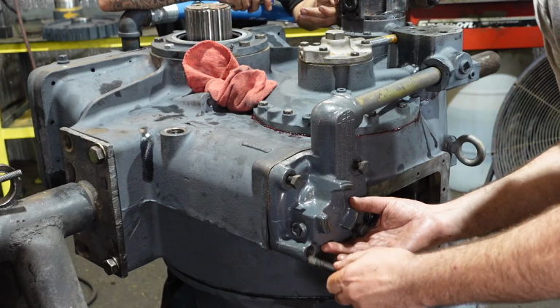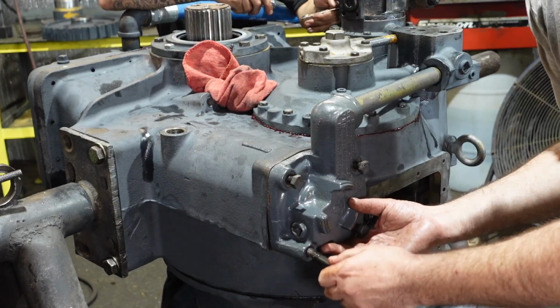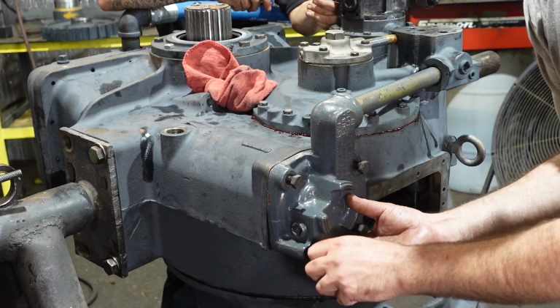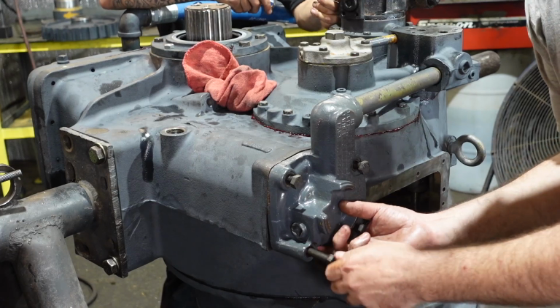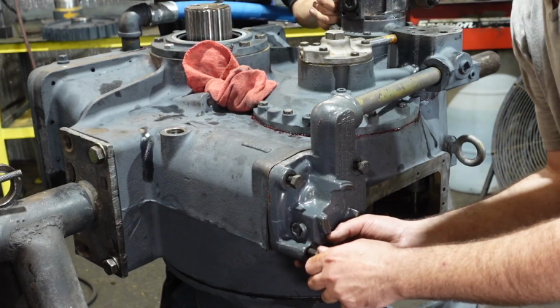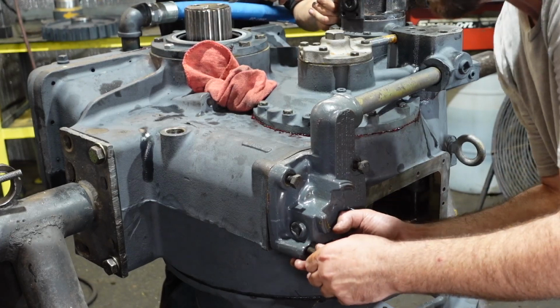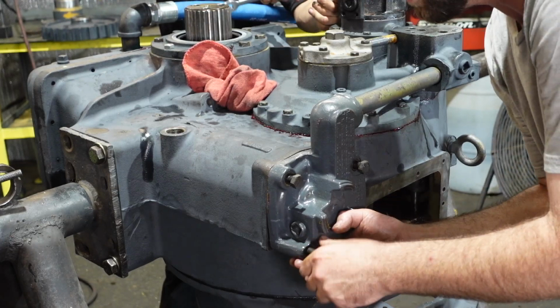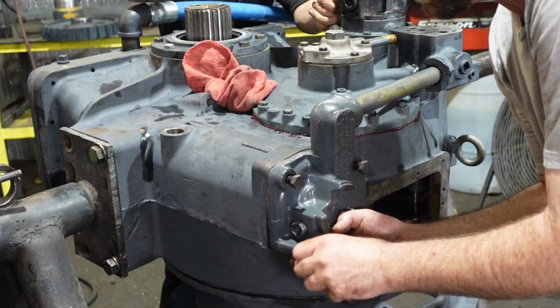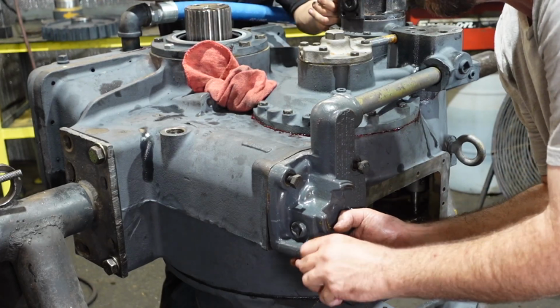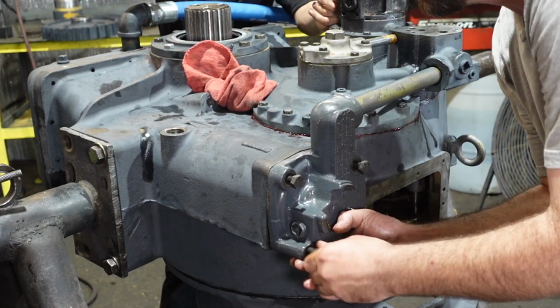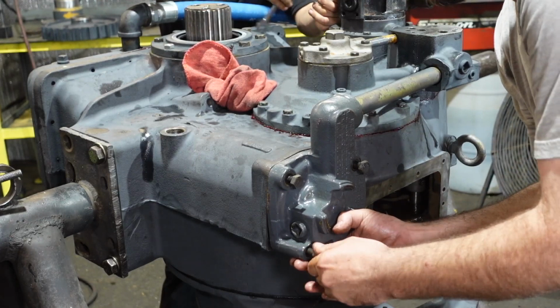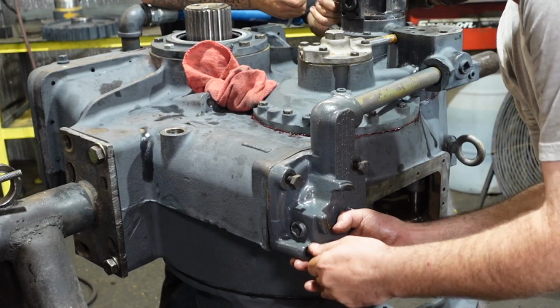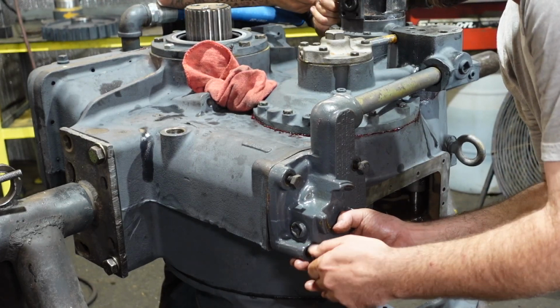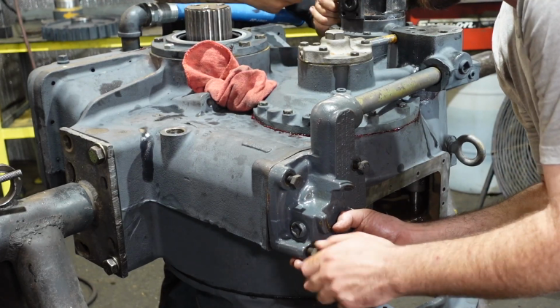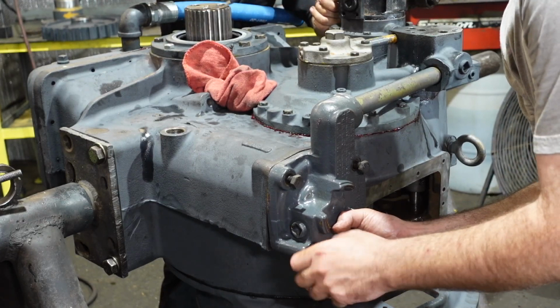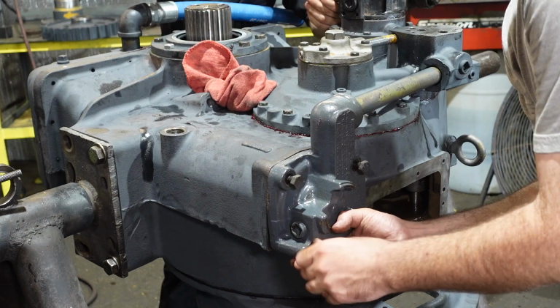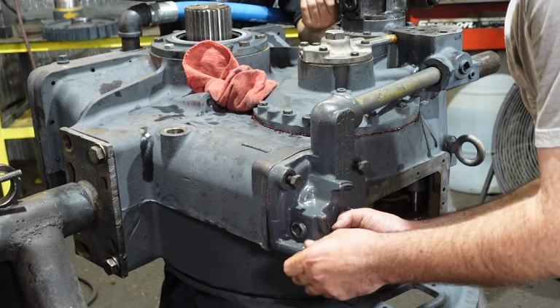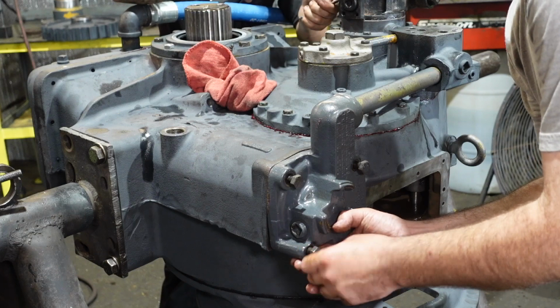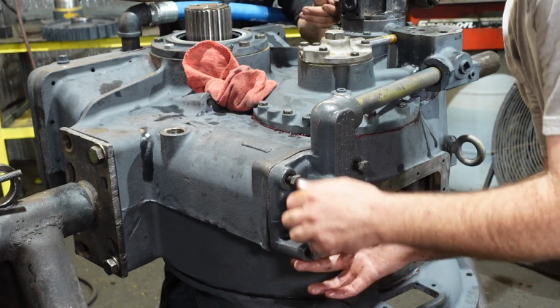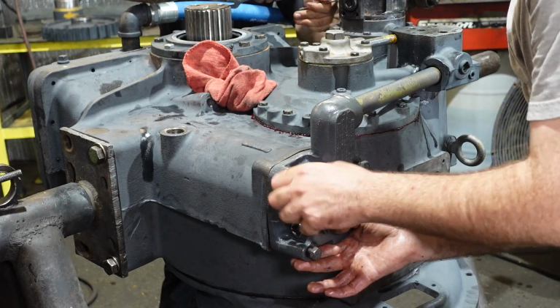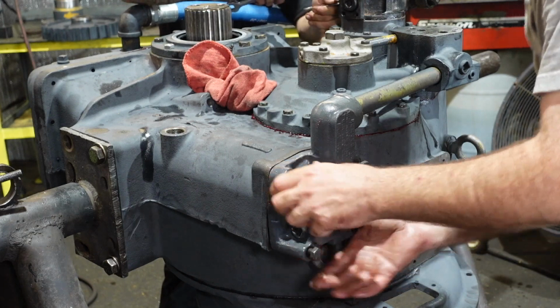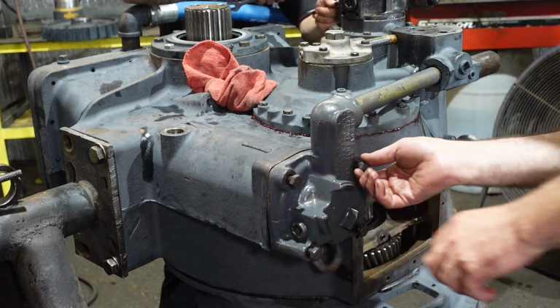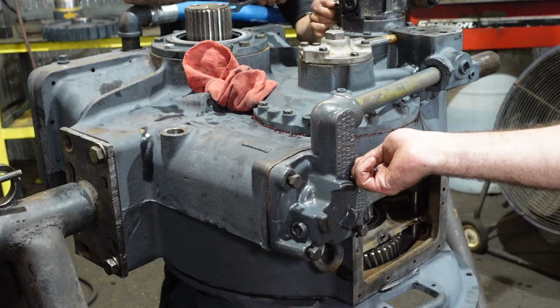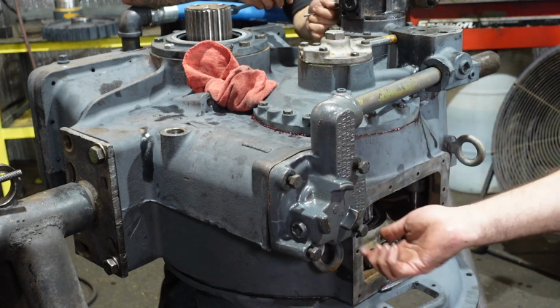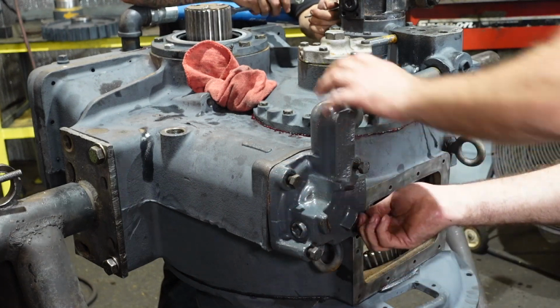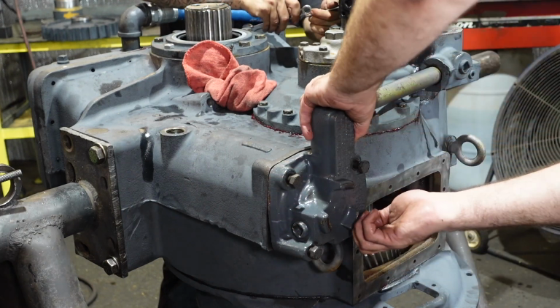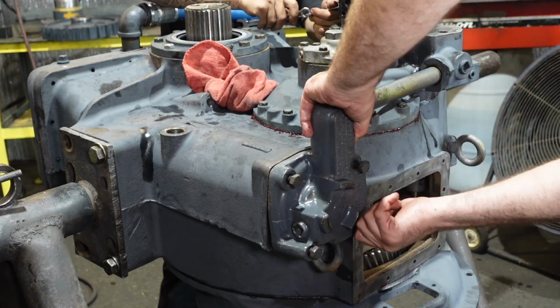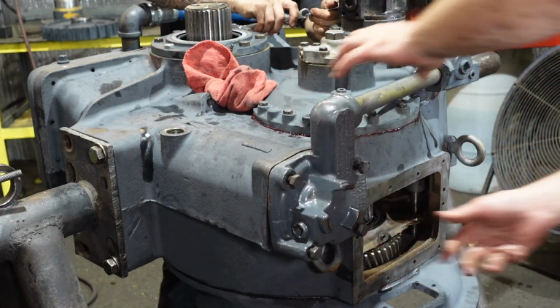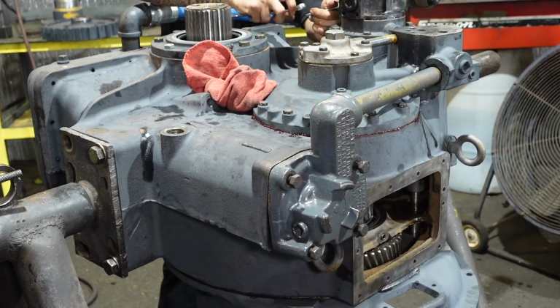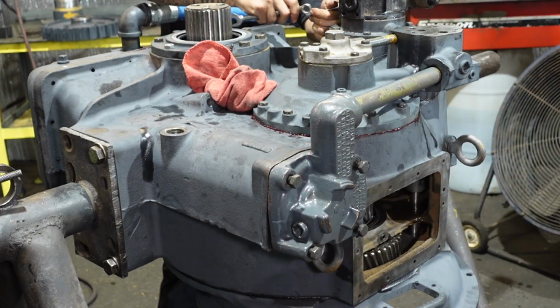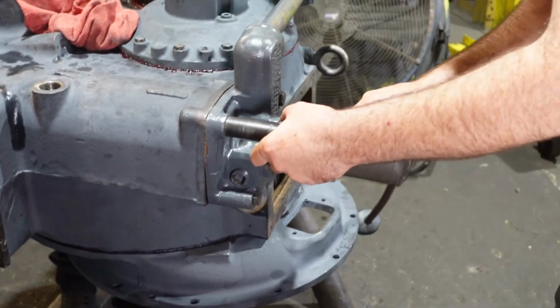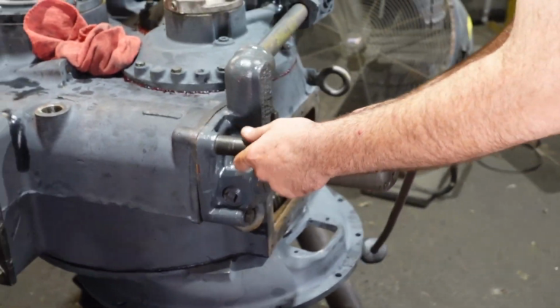The C model is just a little bit more updated than the B model, a little bit easier to work on, easier parts to find.